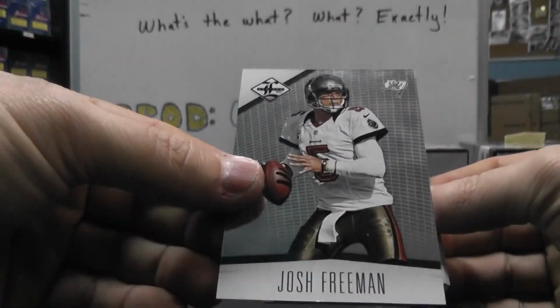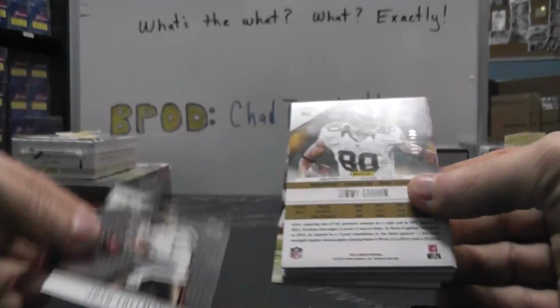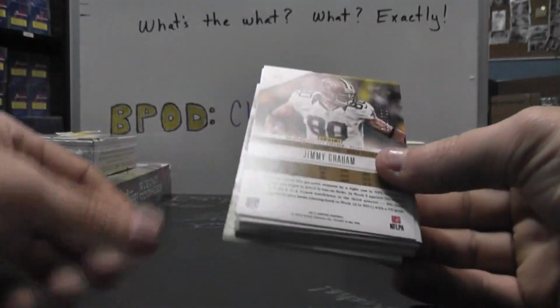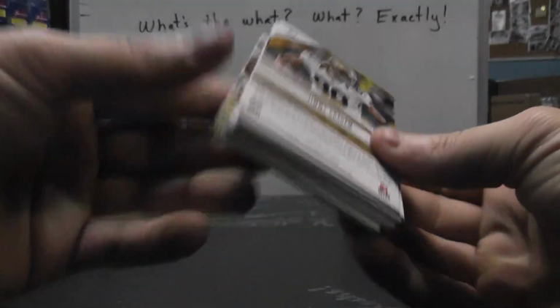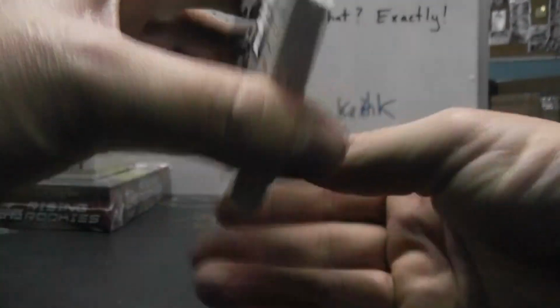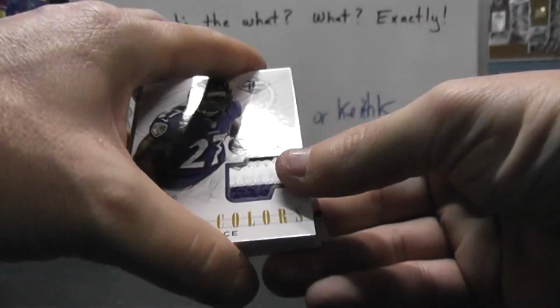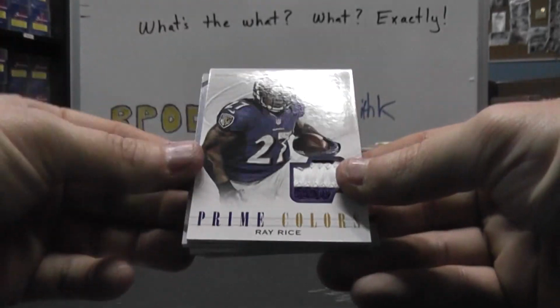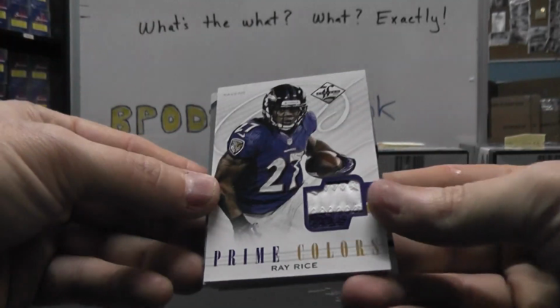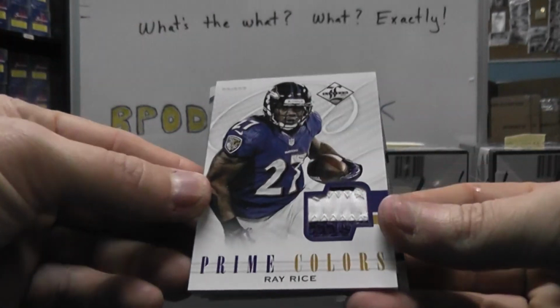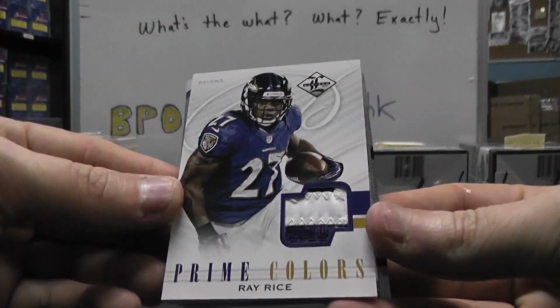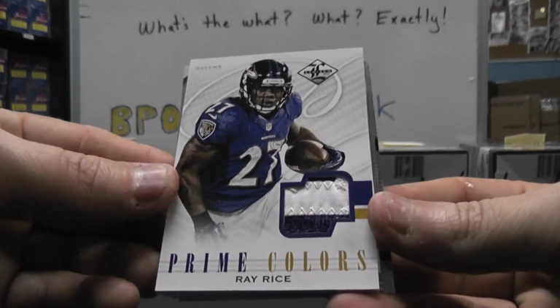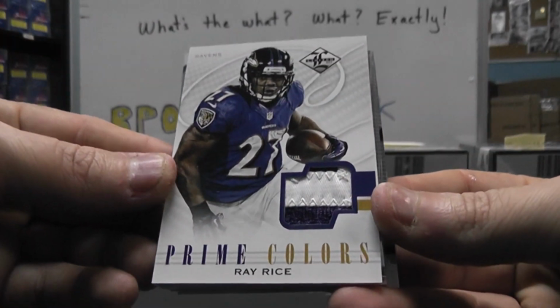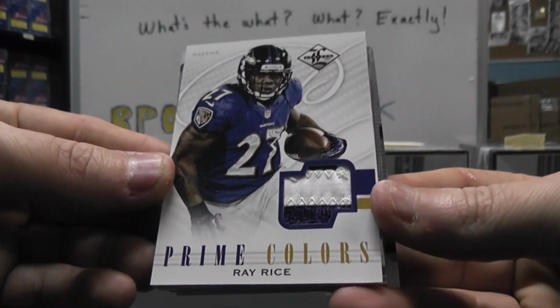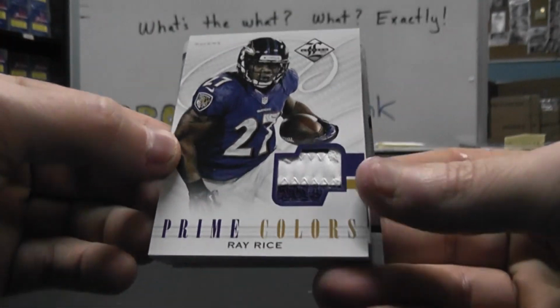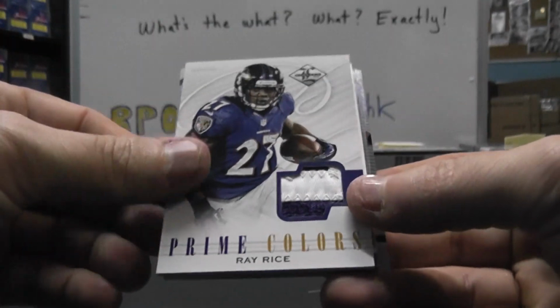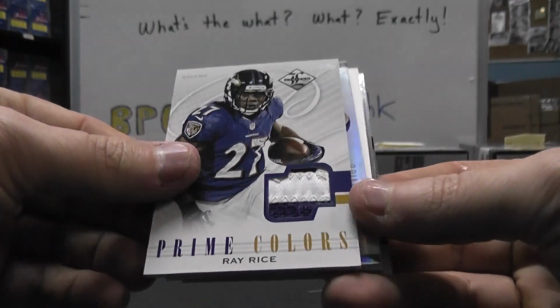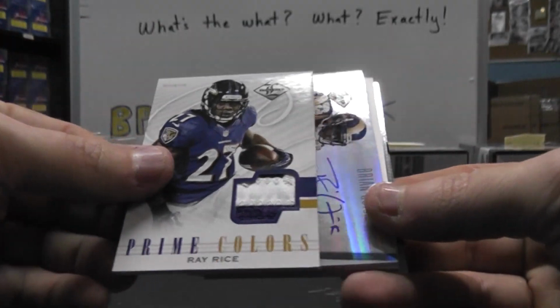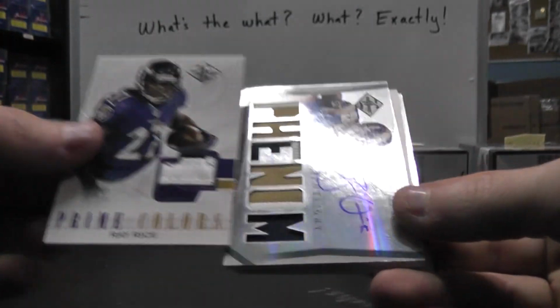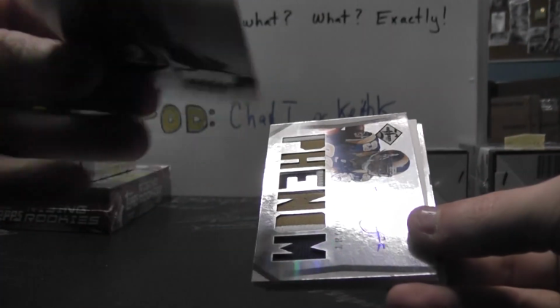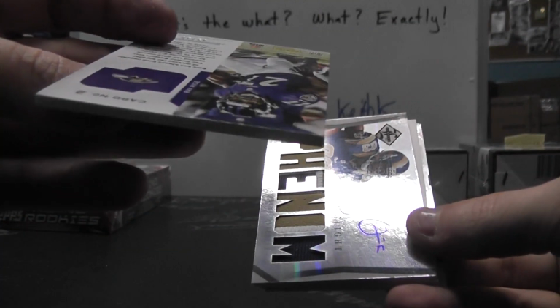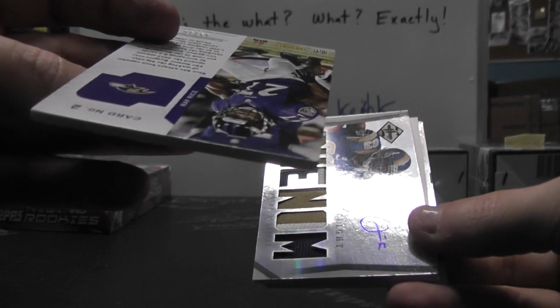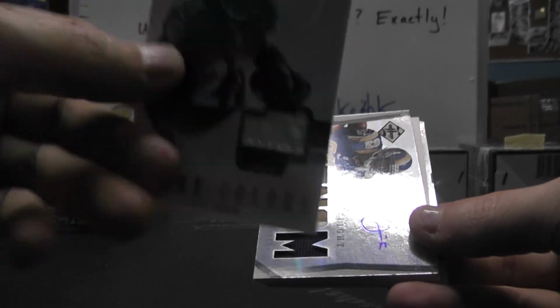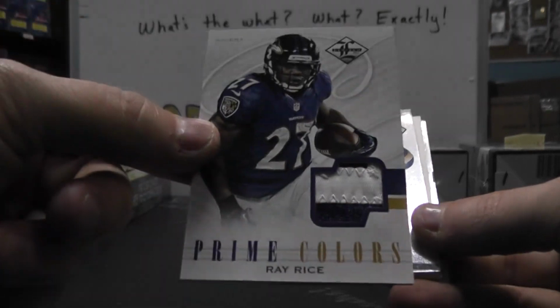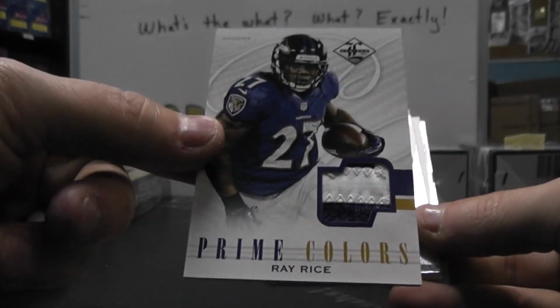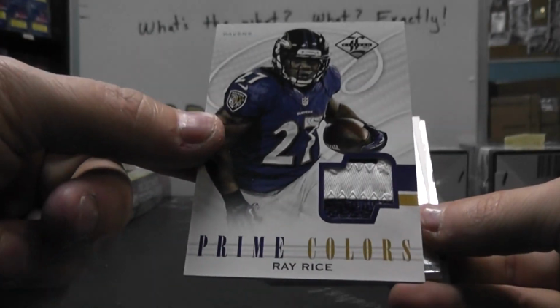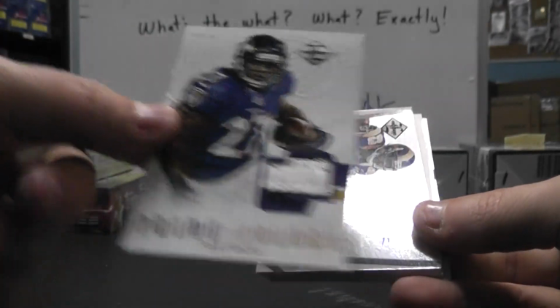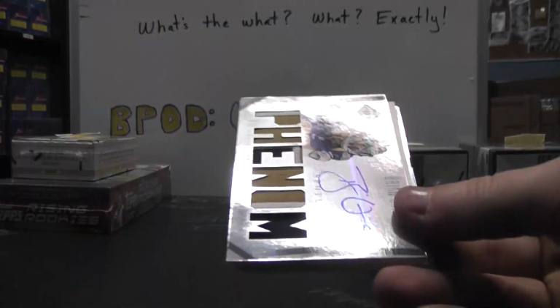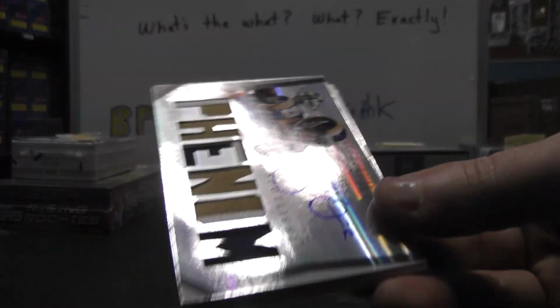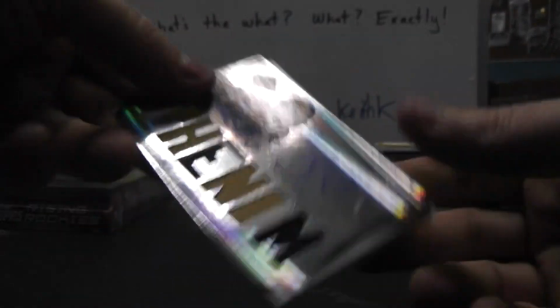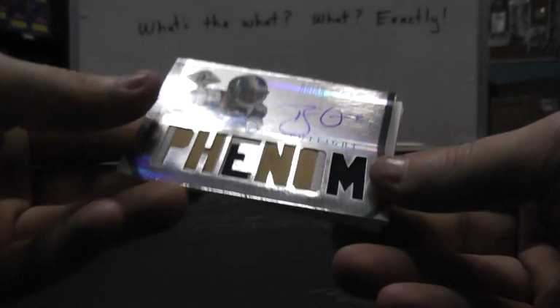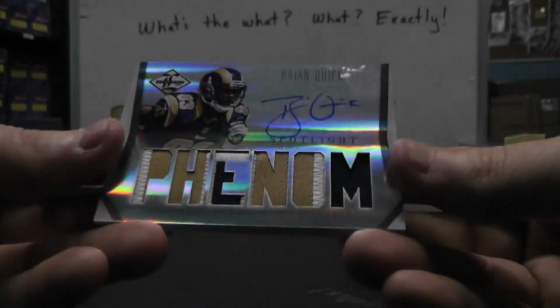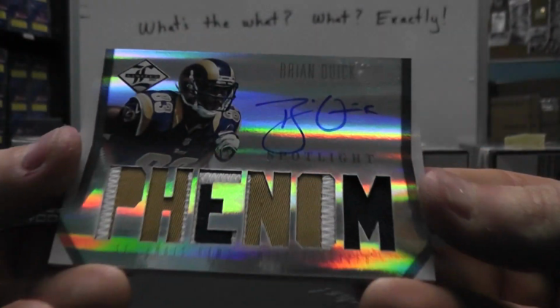Josh Freeman — flip card. We have a patch: Ray Rice, Prime Colors. And that one's numbered only 2 of only 10. Super Bowl champ. That's a cool looking patch.